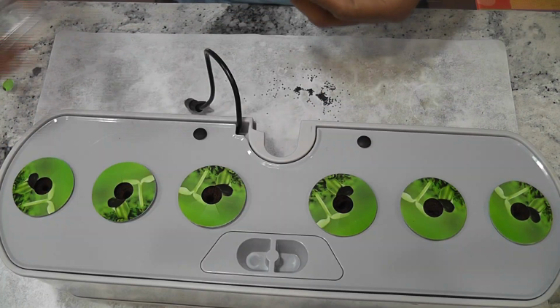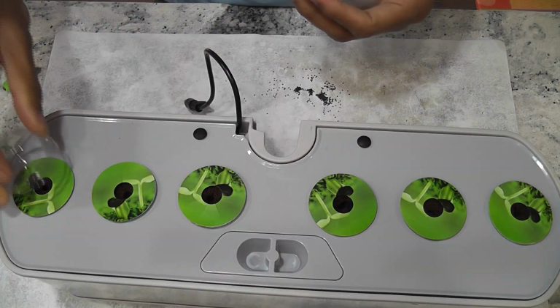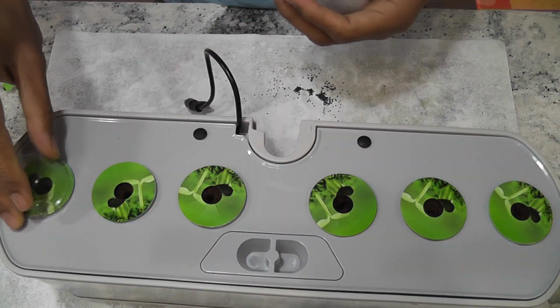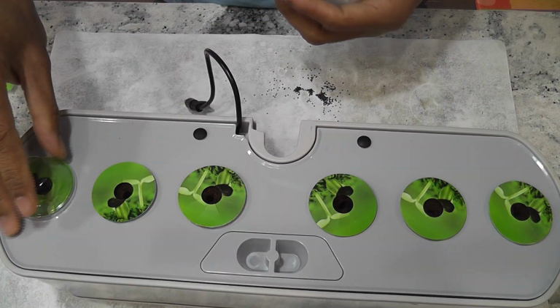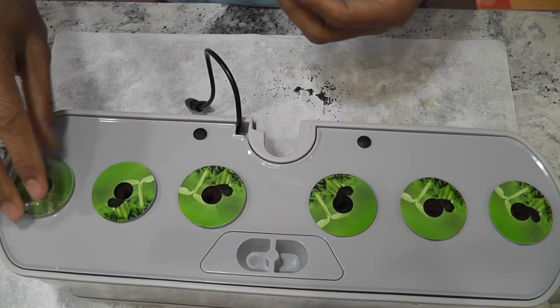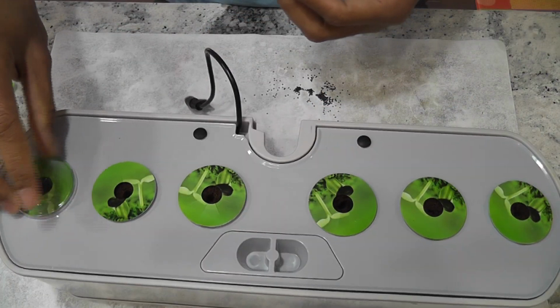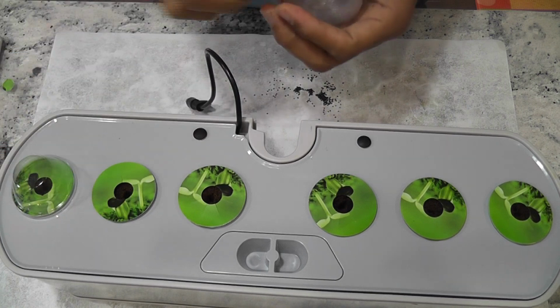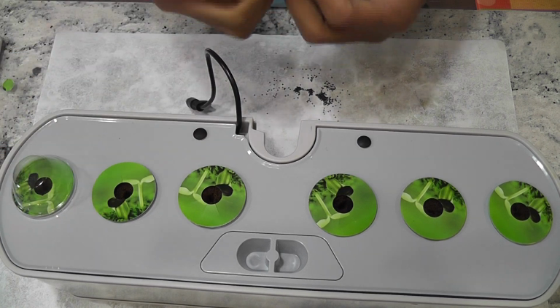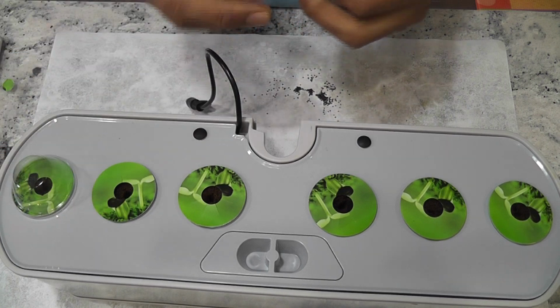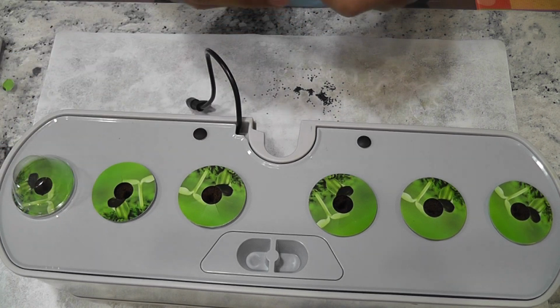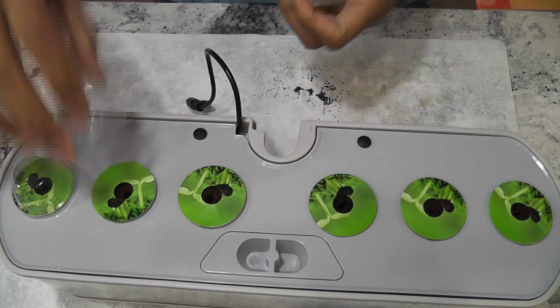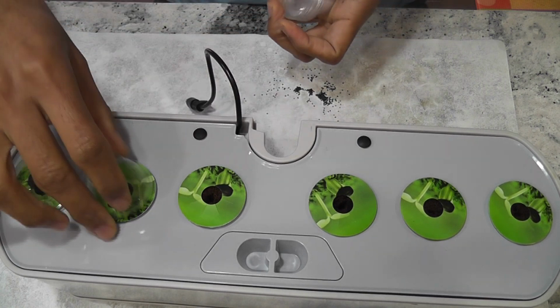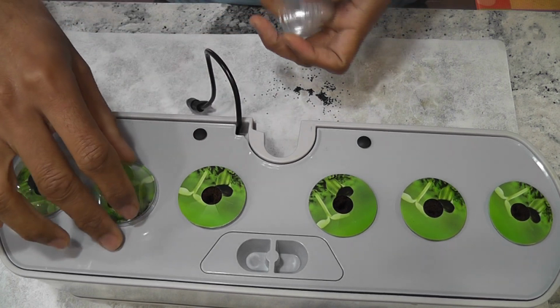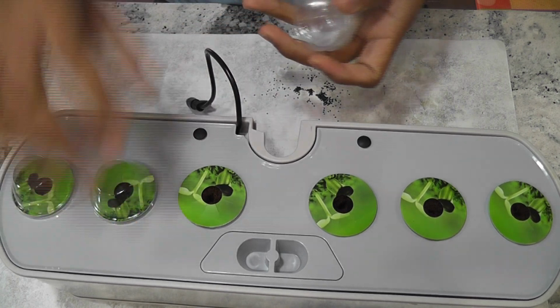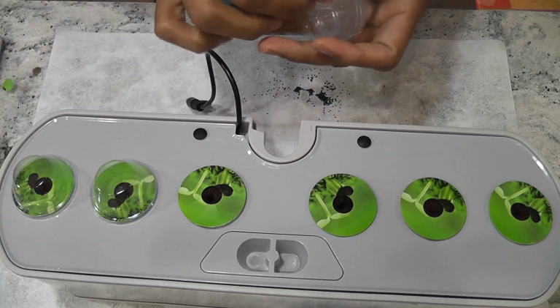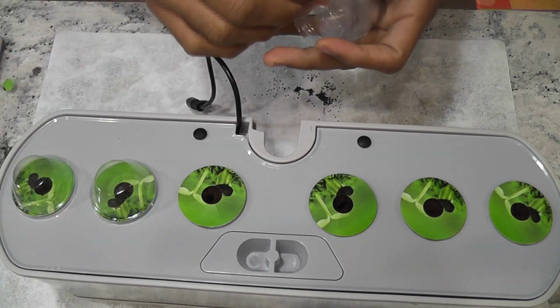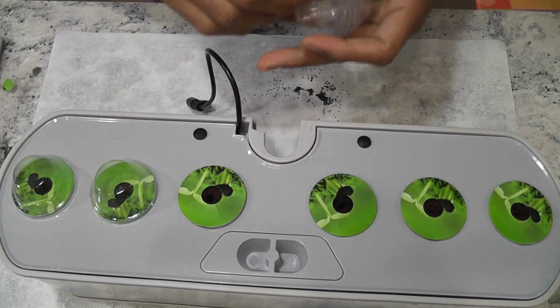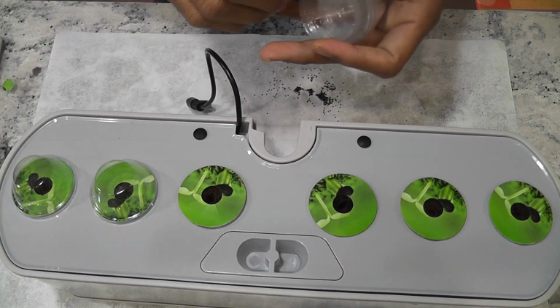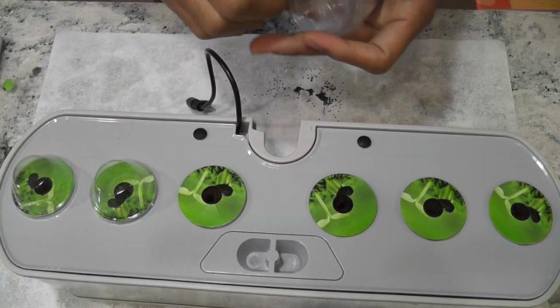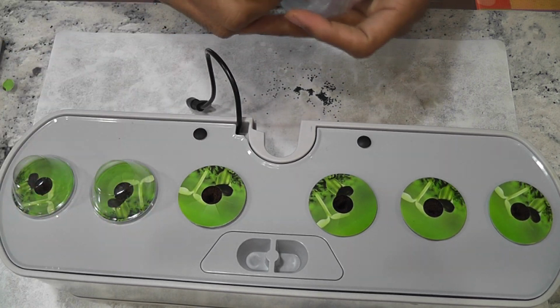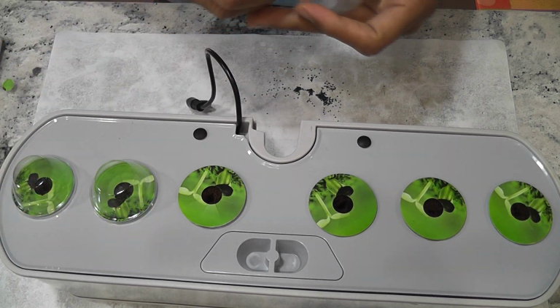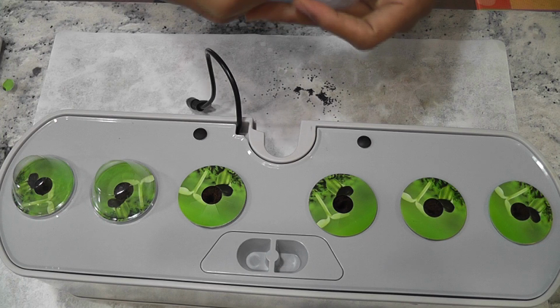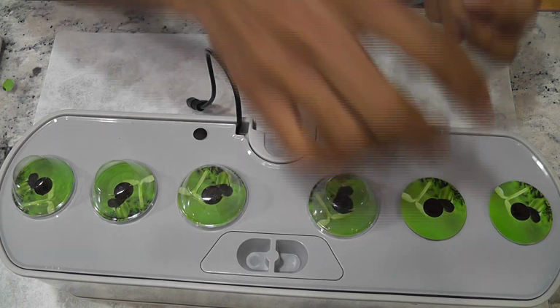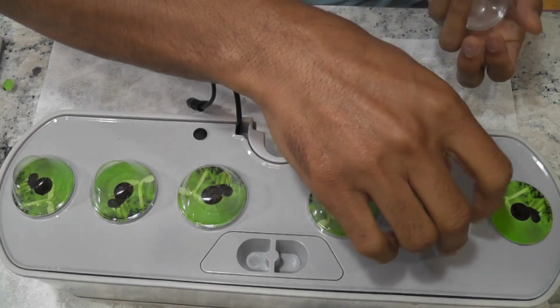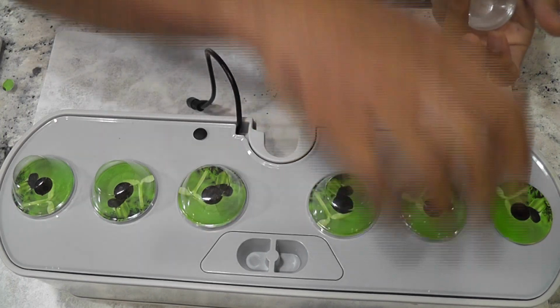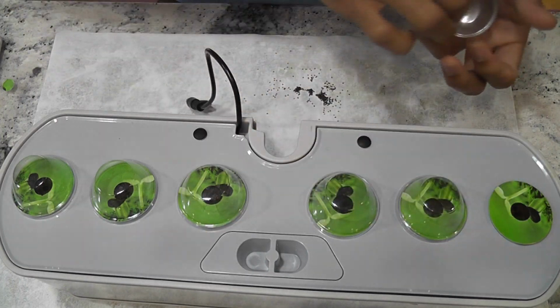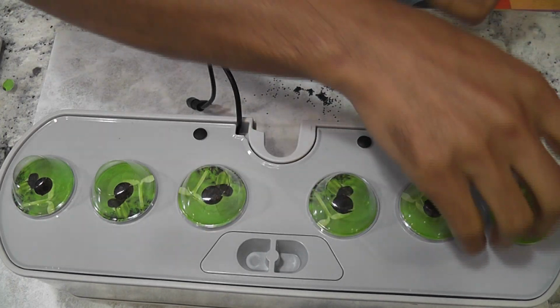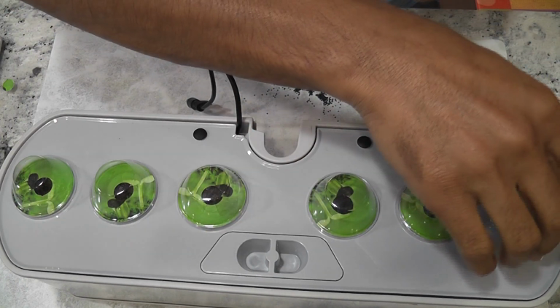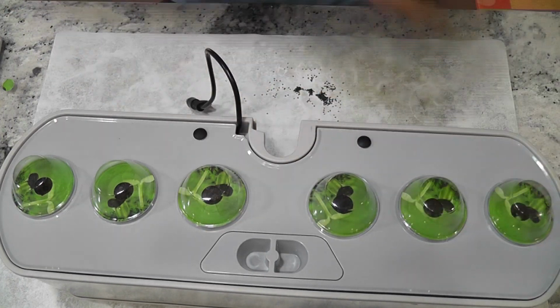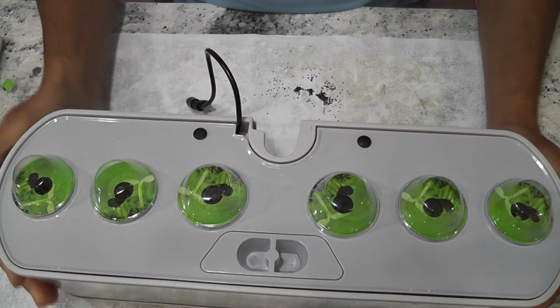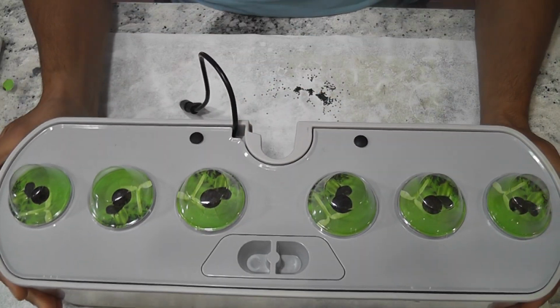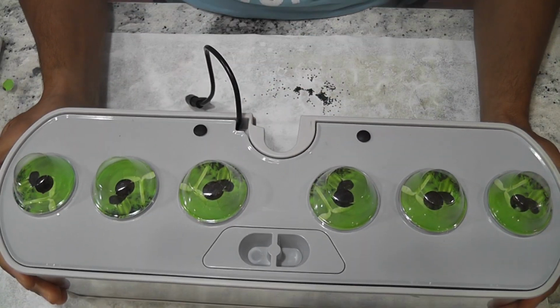The garden is ready. I will add water. I will not add nutrition yet — I will add nutrition once I see the seedlings. It's good to go now.